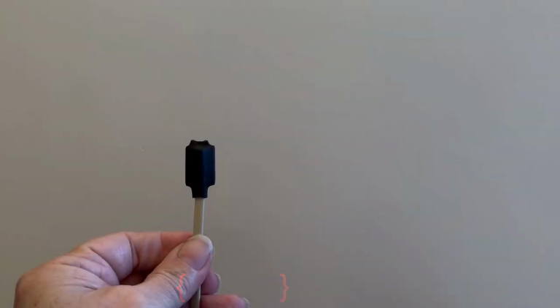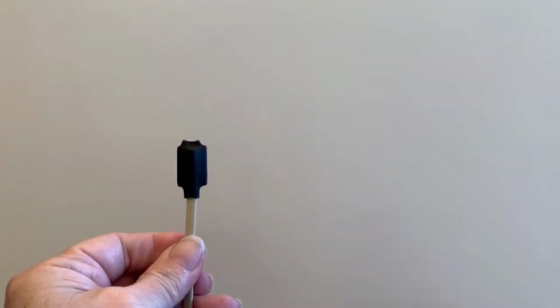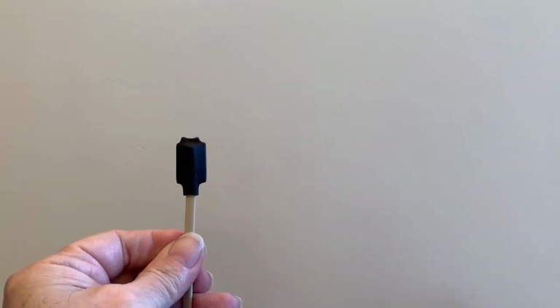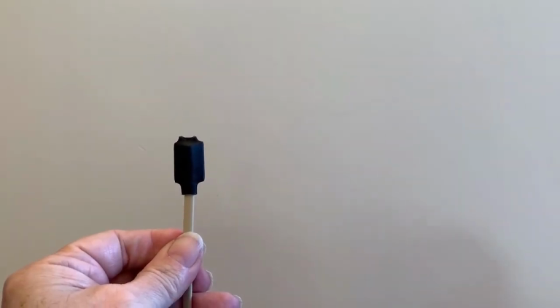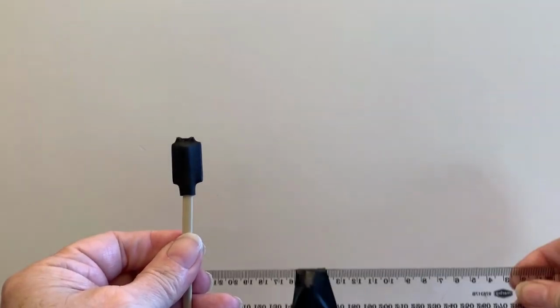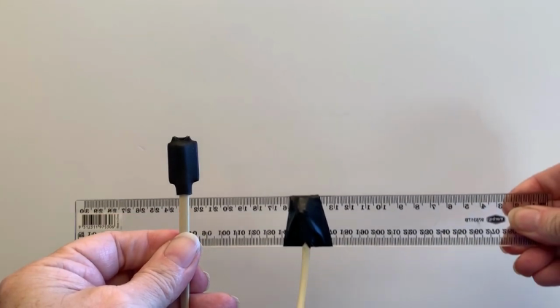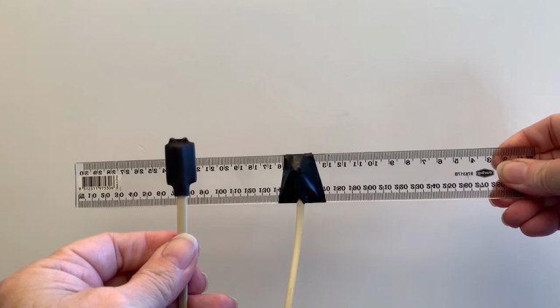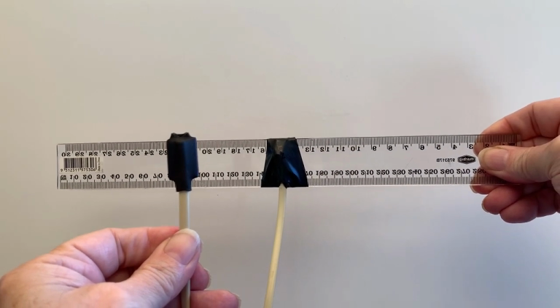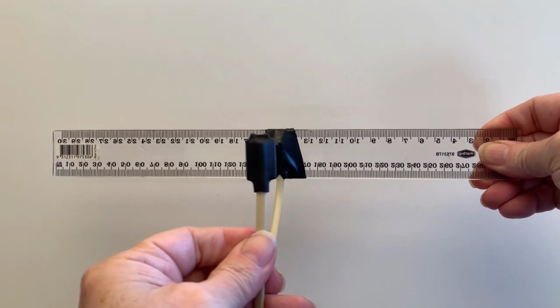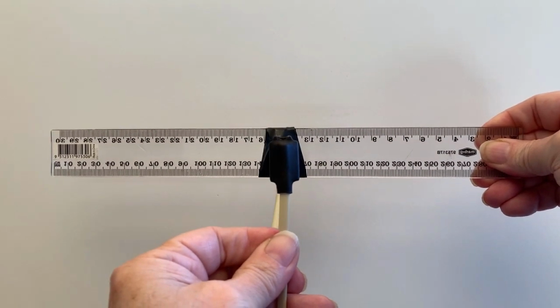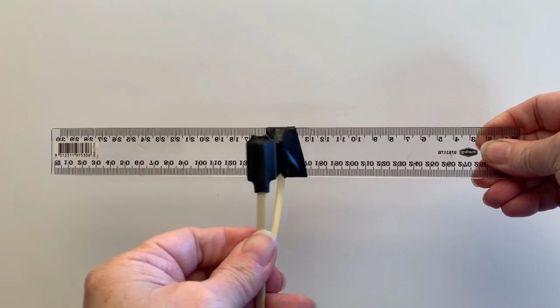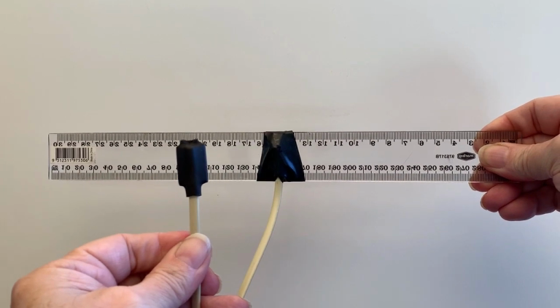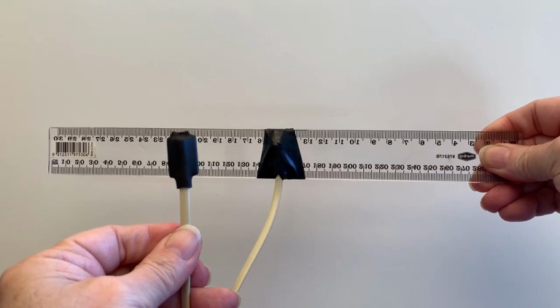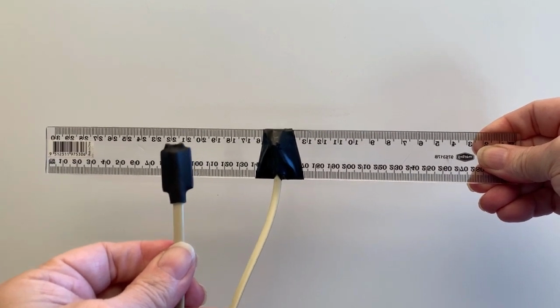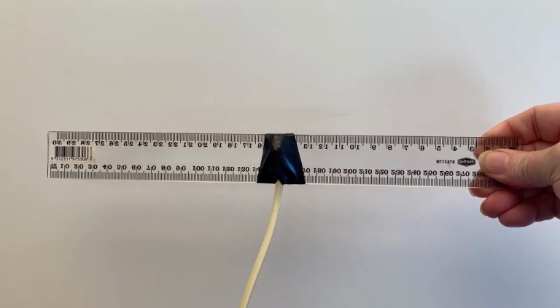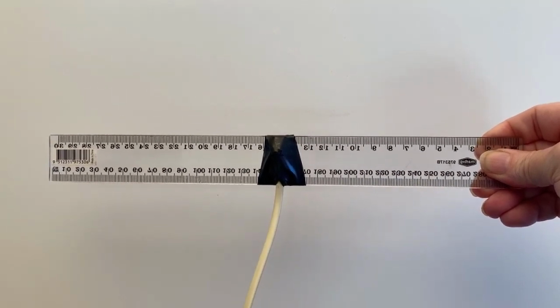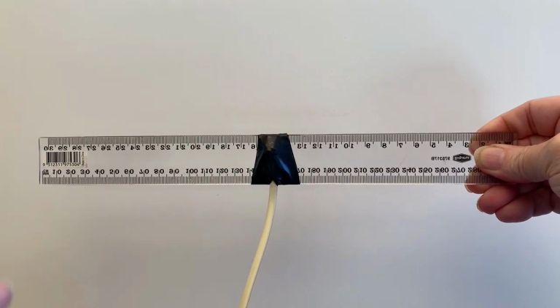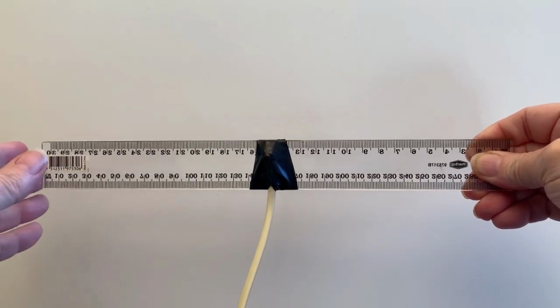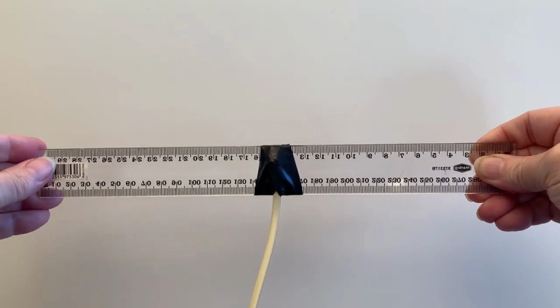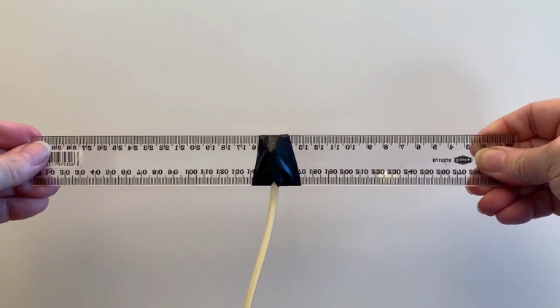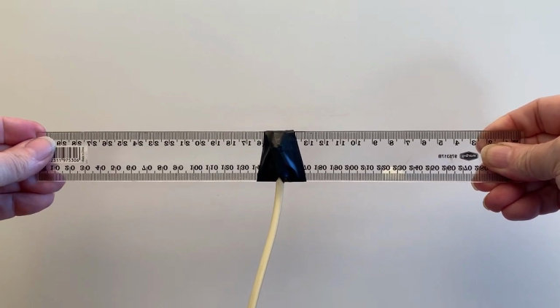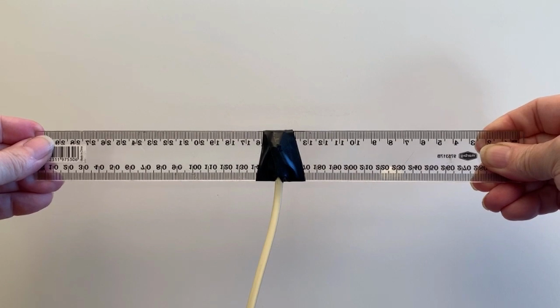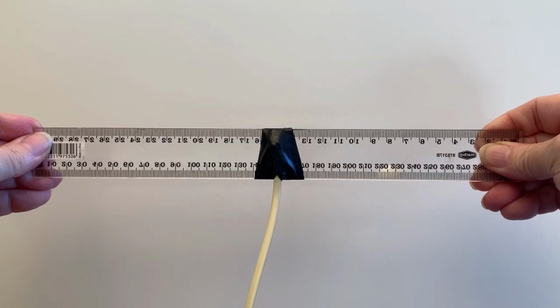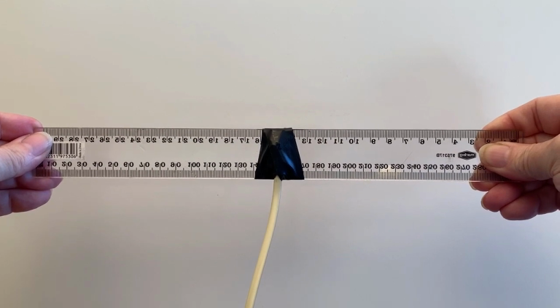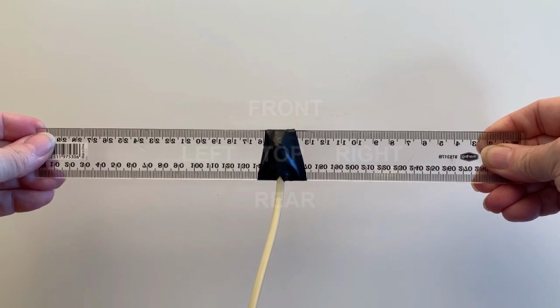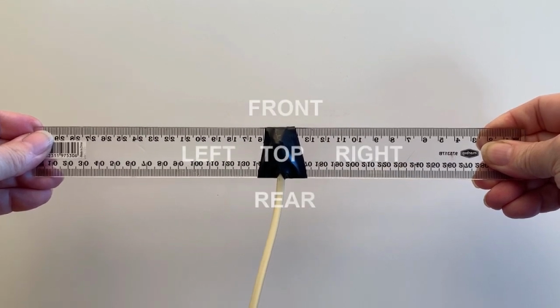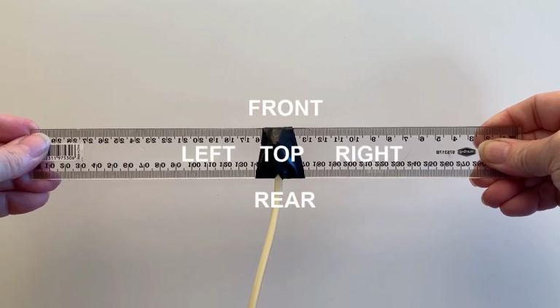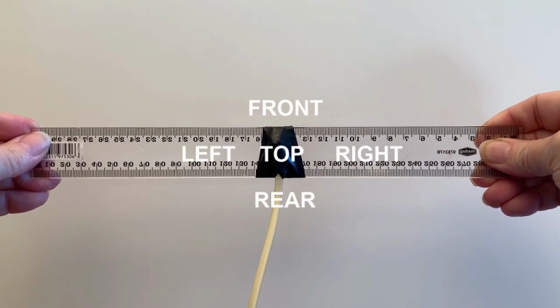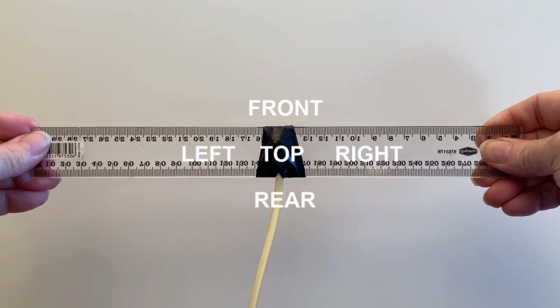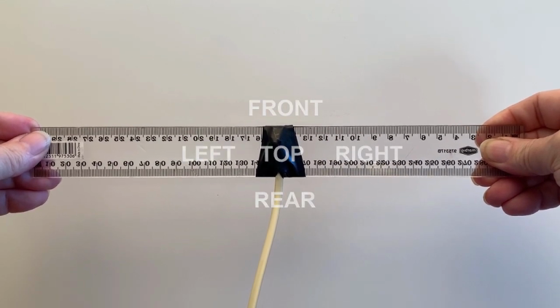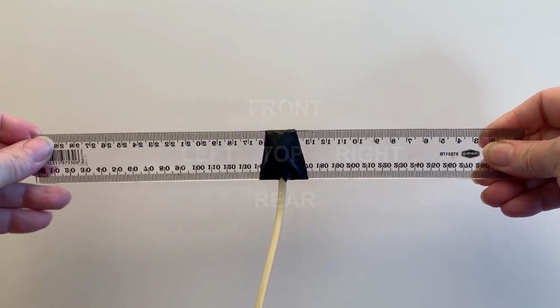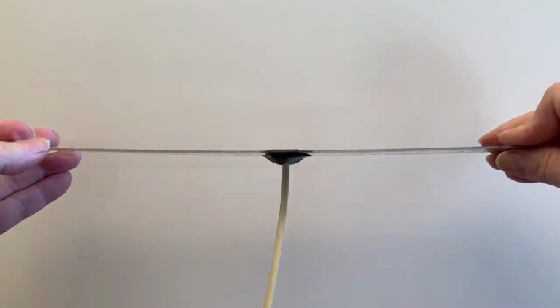I have taped the SarkTrack sensor to the center of a plastic ruler to reduce any bumps during the calibration process. I note that the sensor has six sides: front, rear, left, right, top, and bottom.